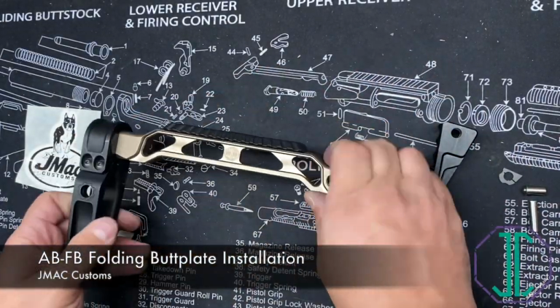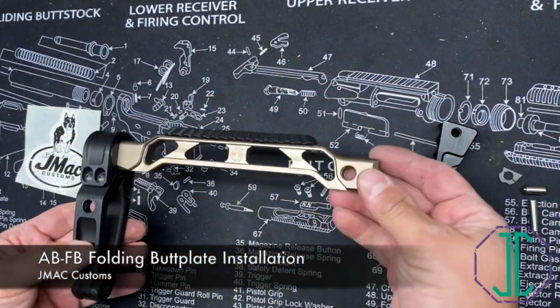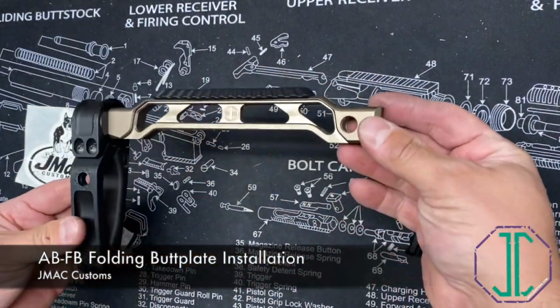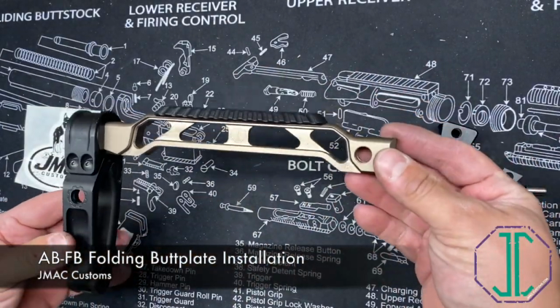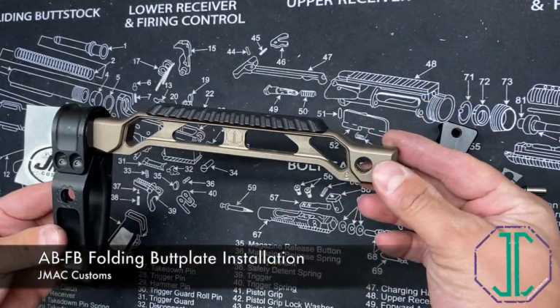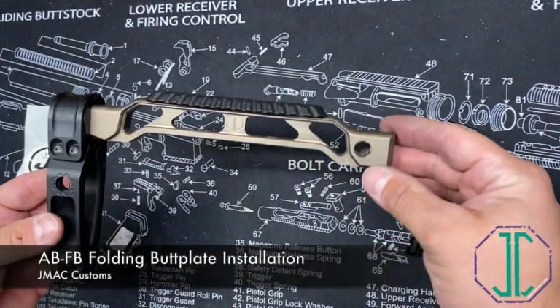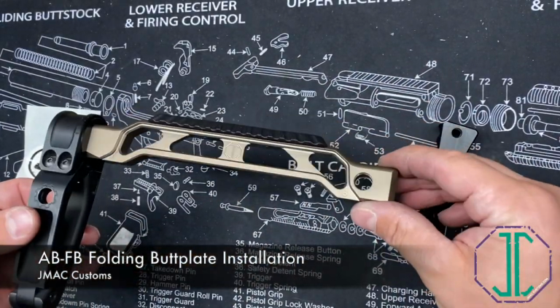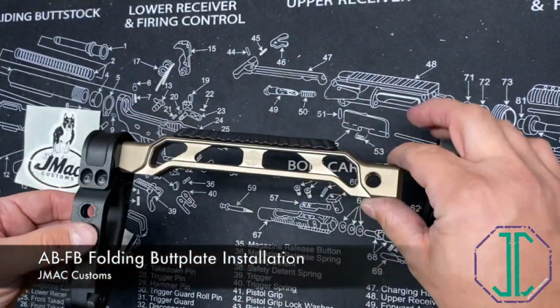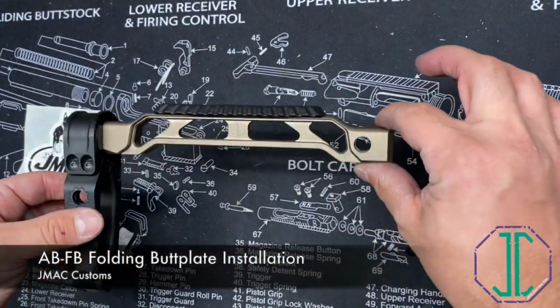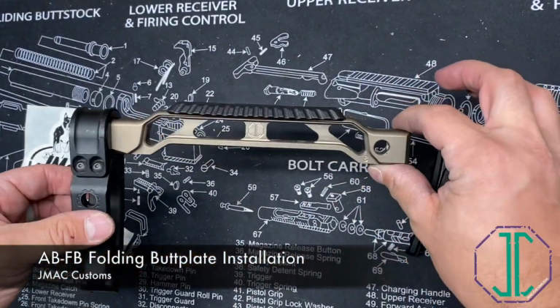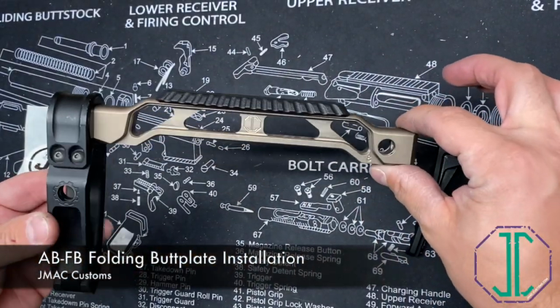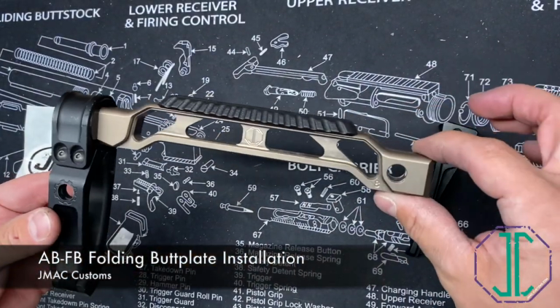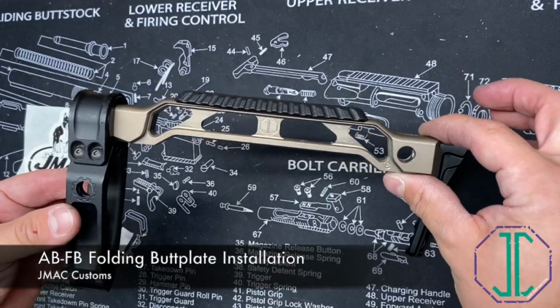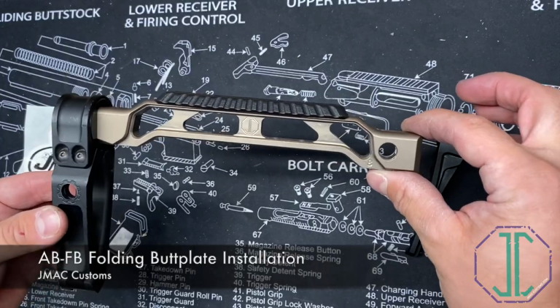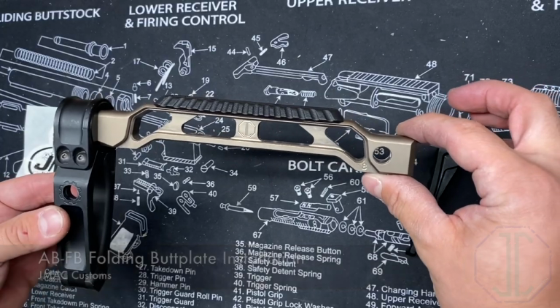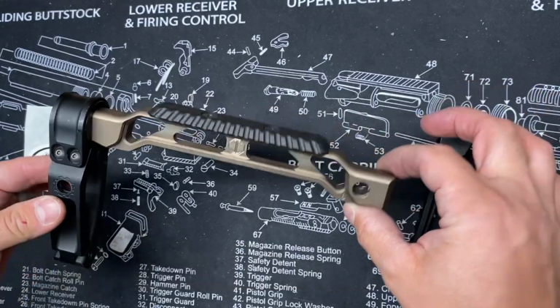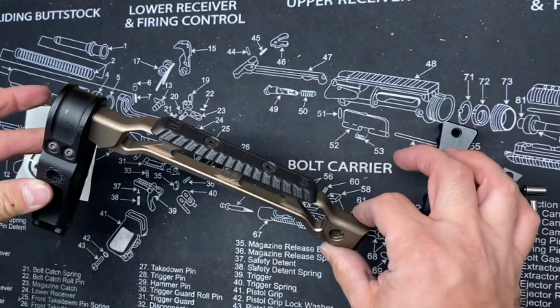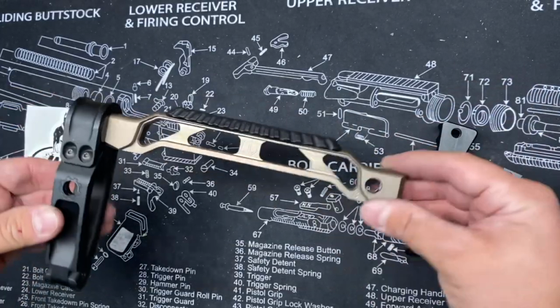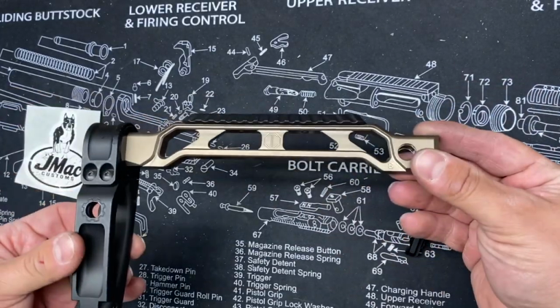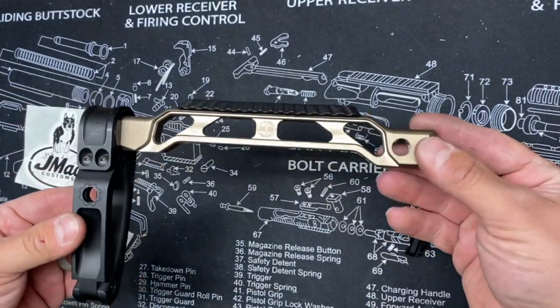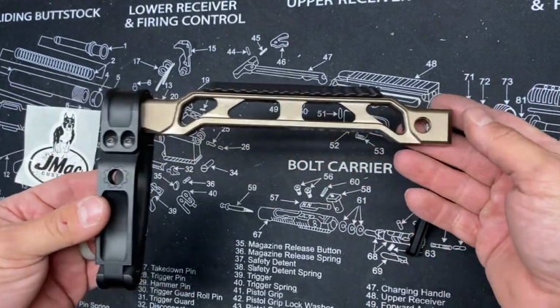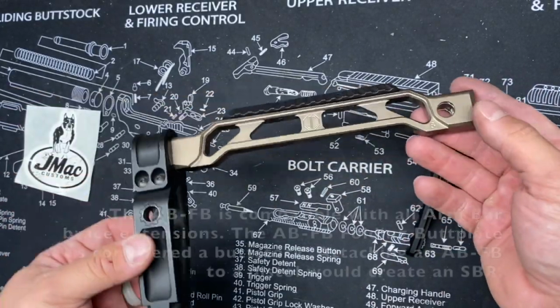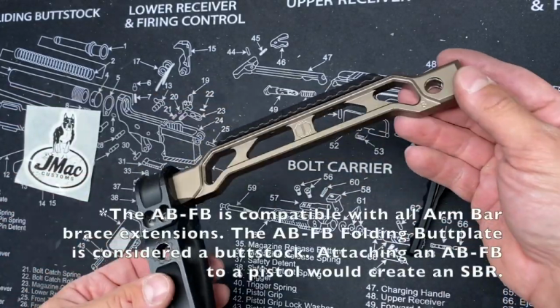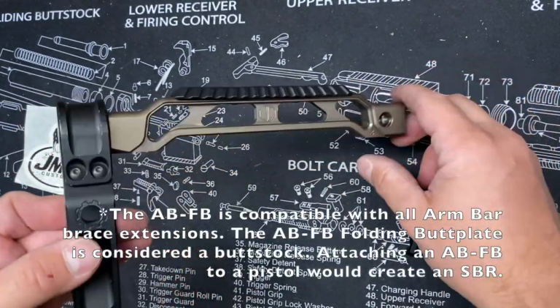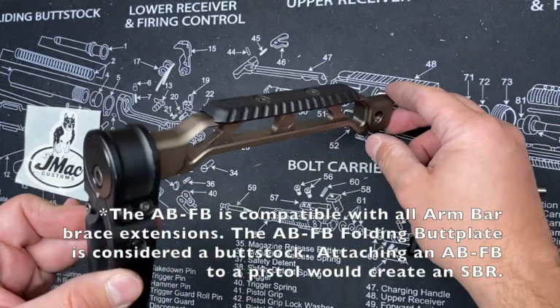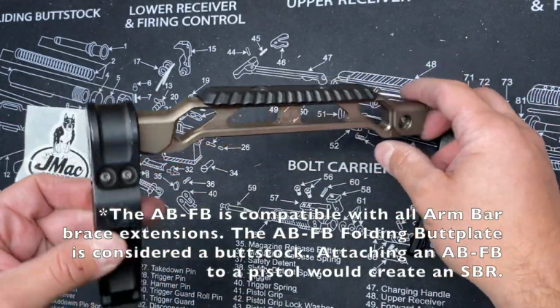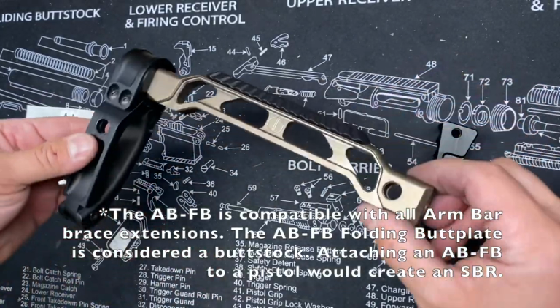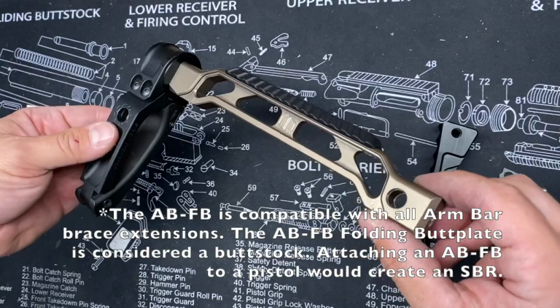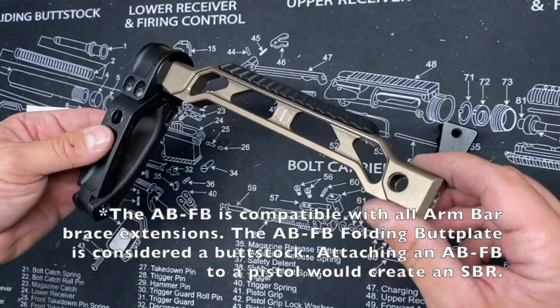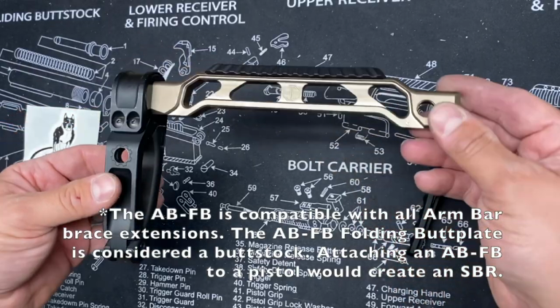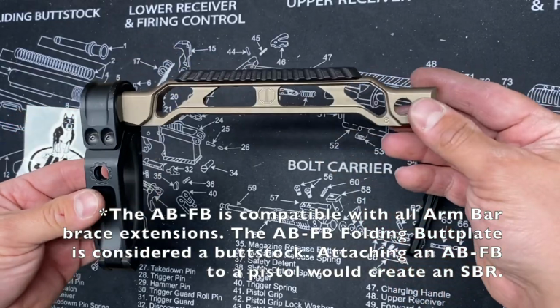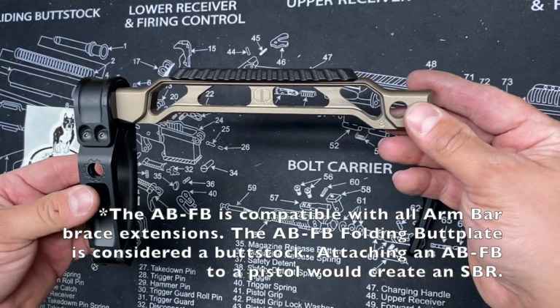All right, so just to make everything a little bit easier, I removed the AB8R from the folding mechanism. That way, I'll be able to keep everything in frame a little bit more easily.